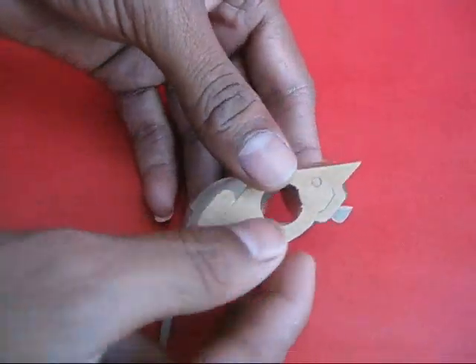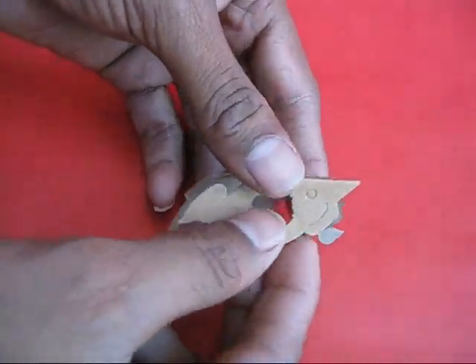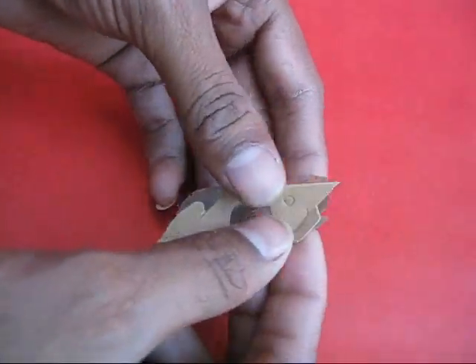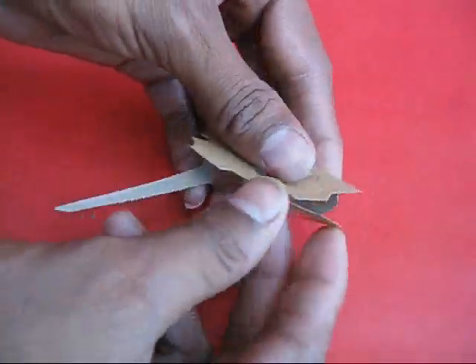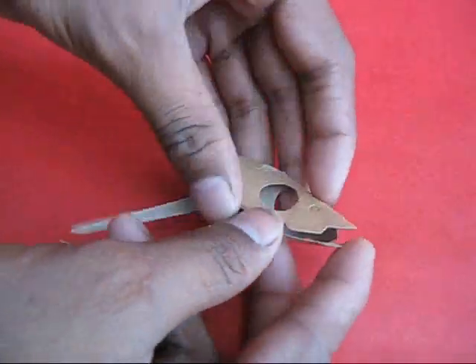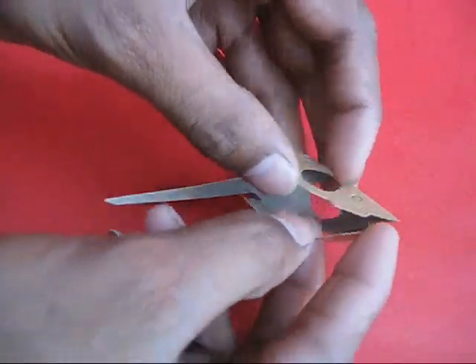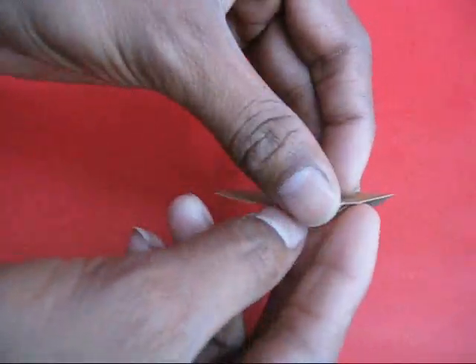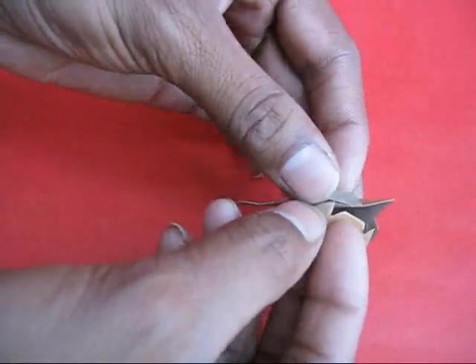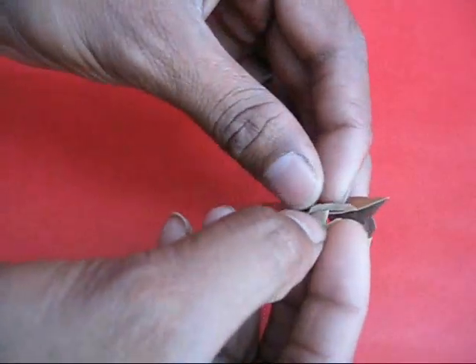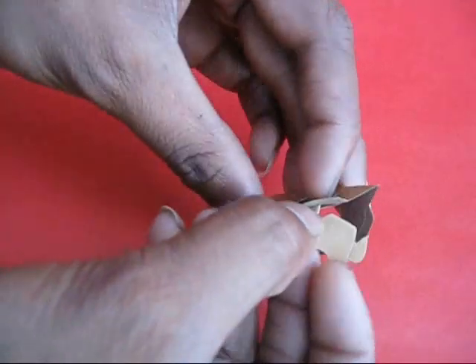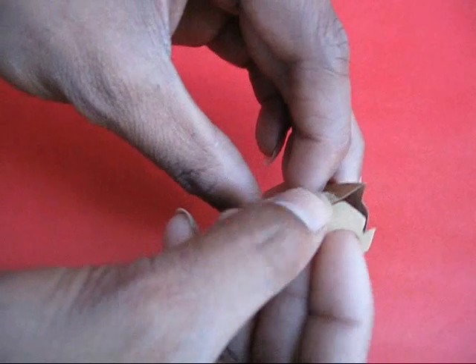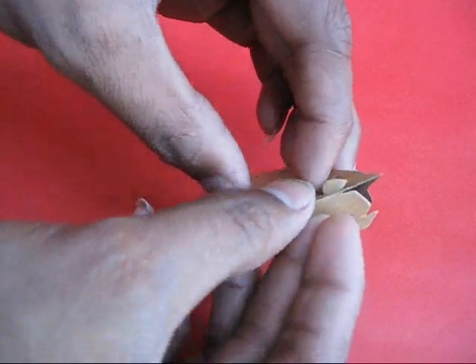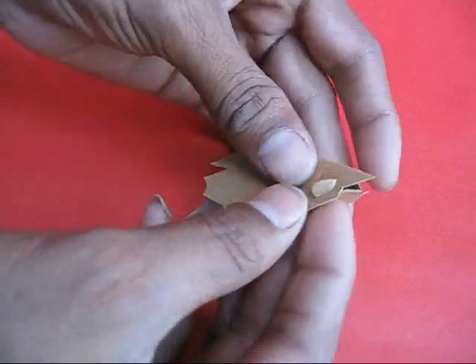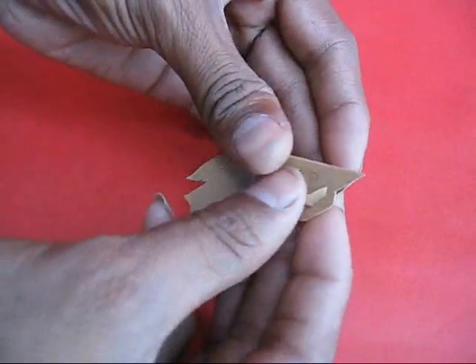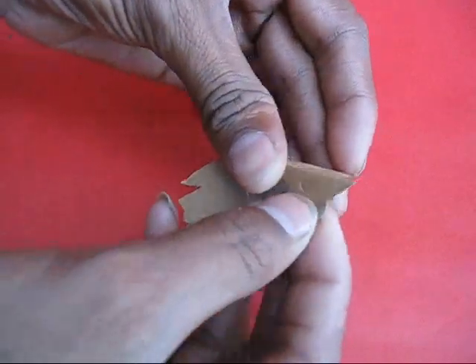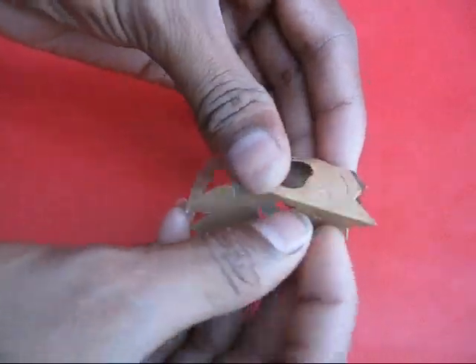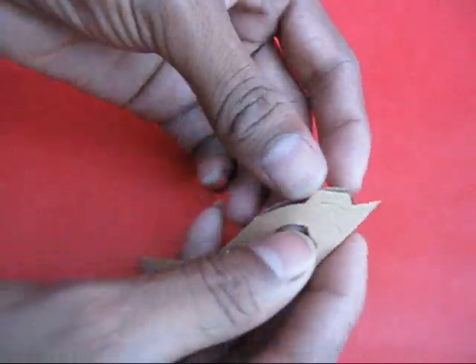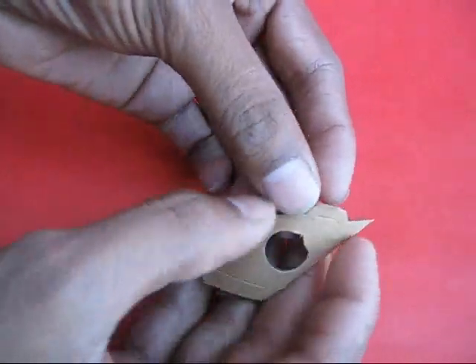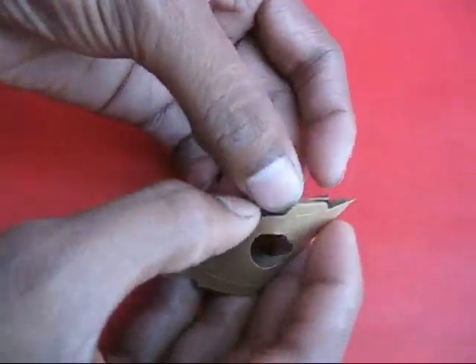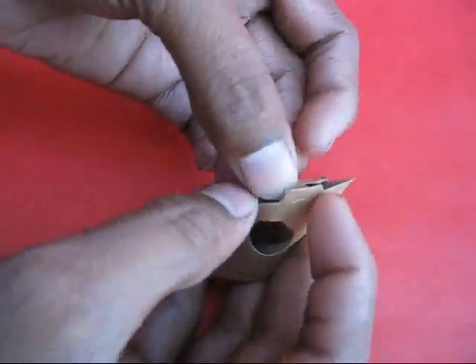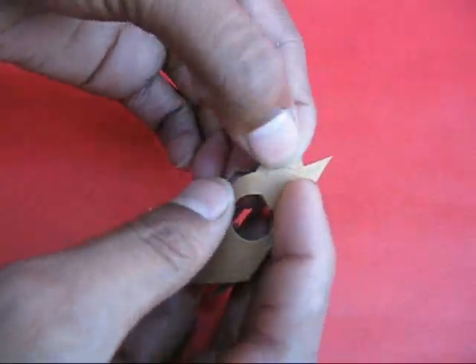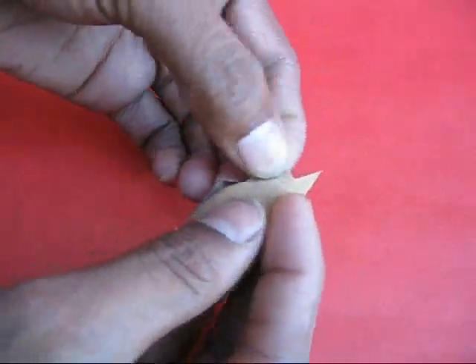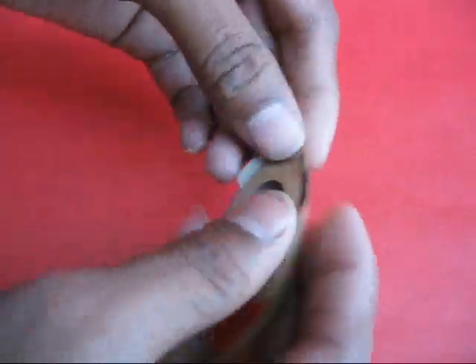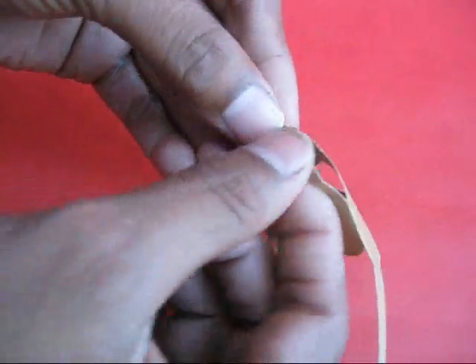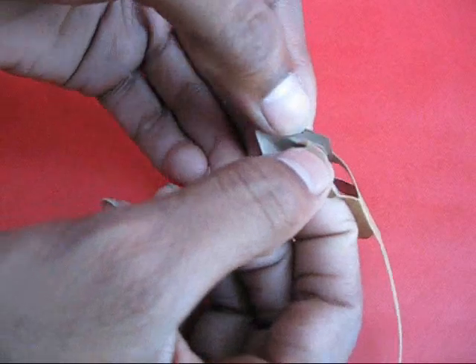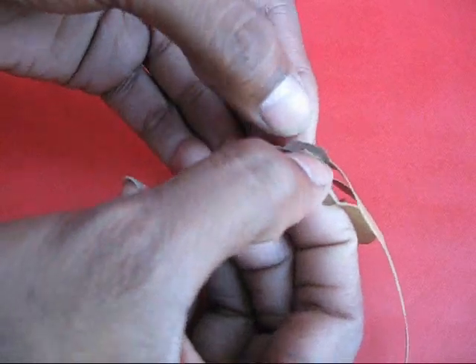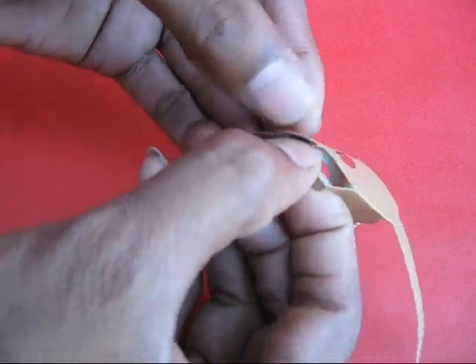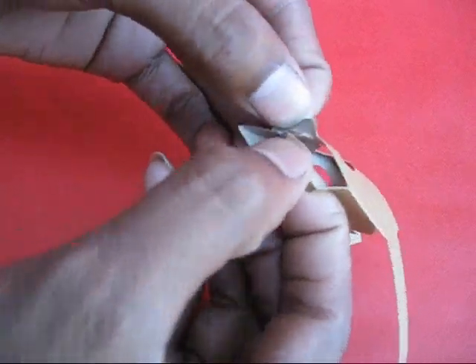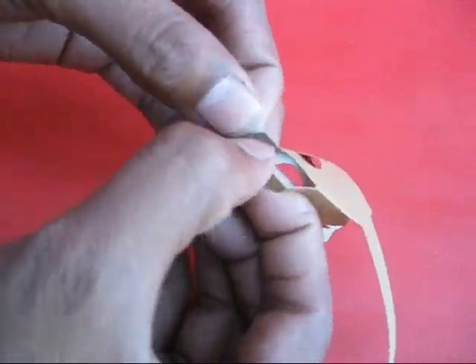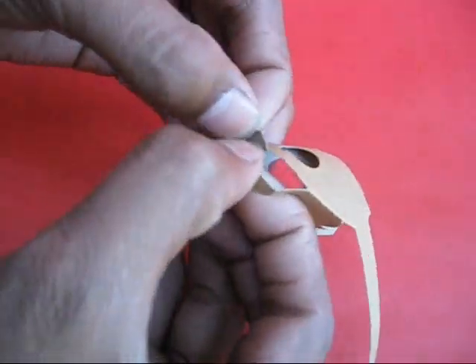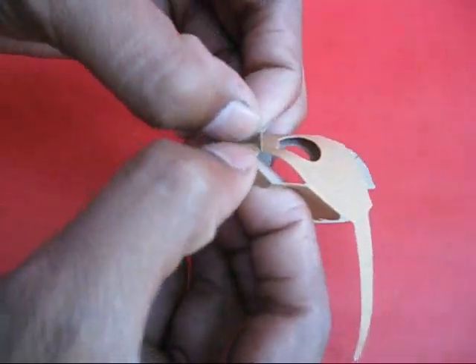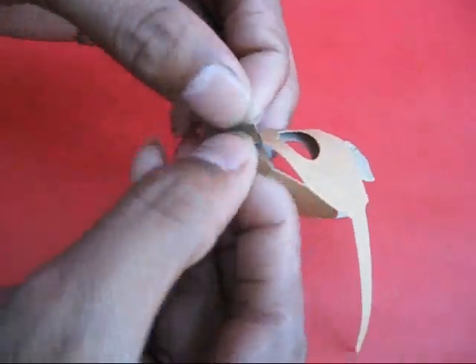There are a few lugs and these lugs have either to be inserted in the slits, or you can stick them, and slowly the shape of the mouse would emerge.